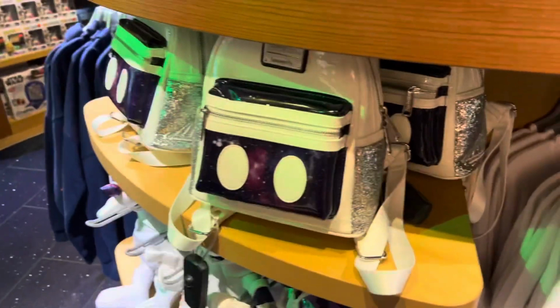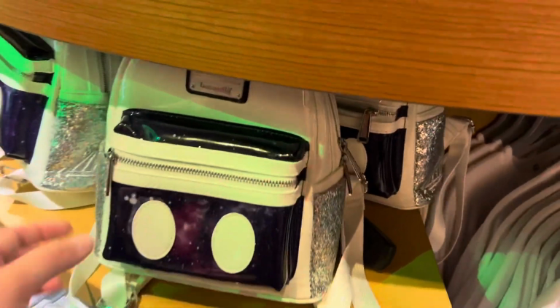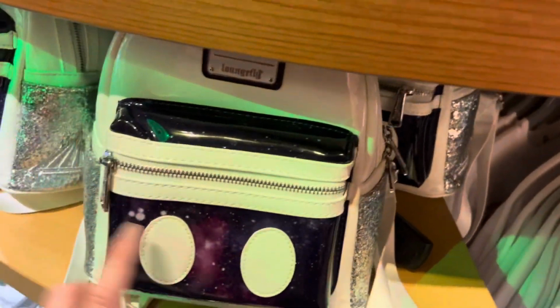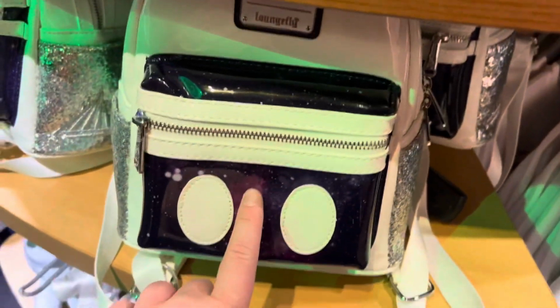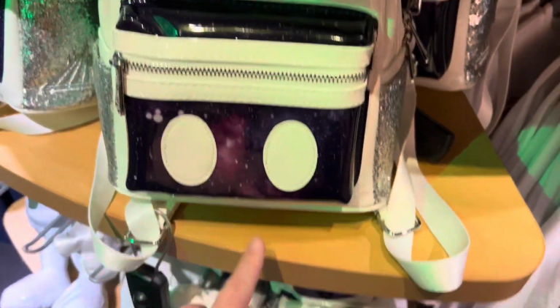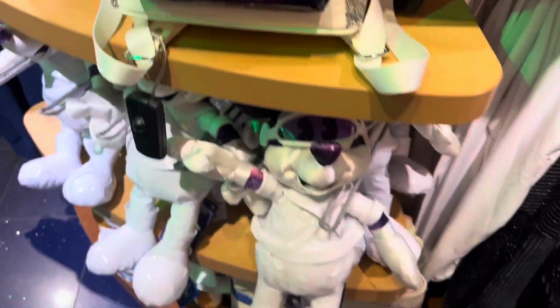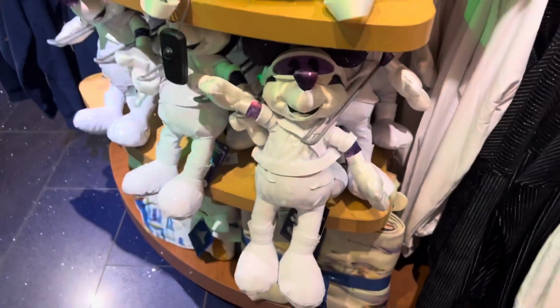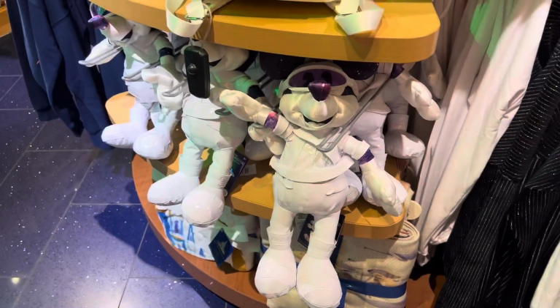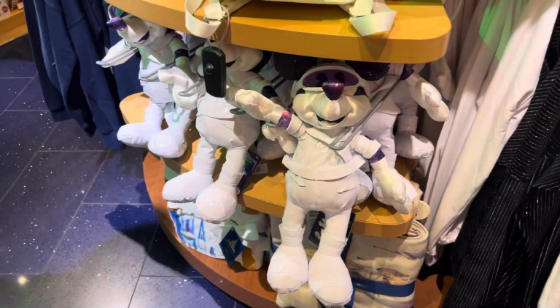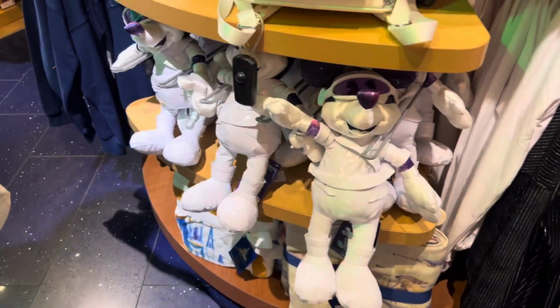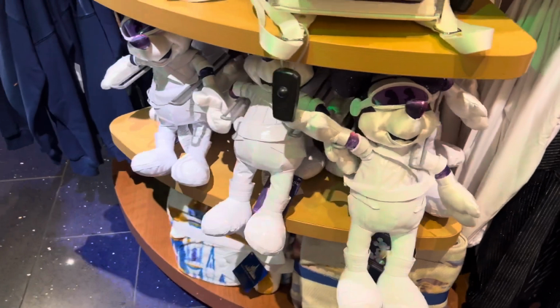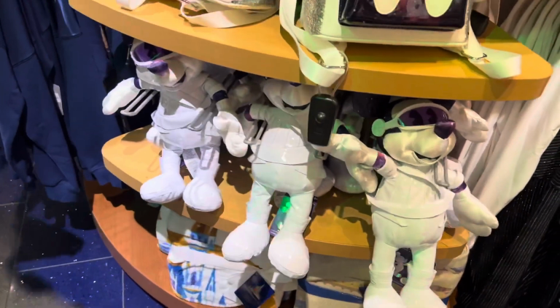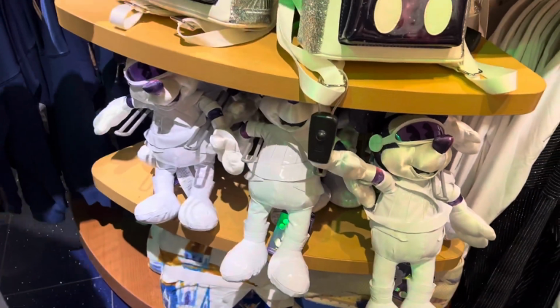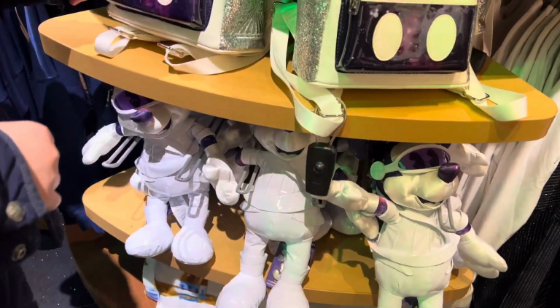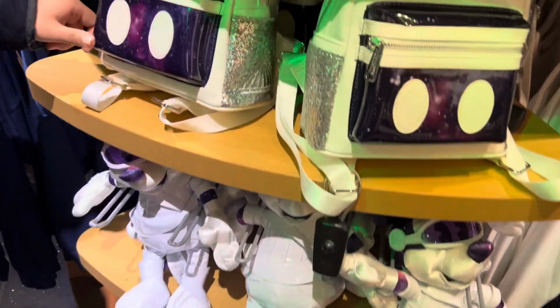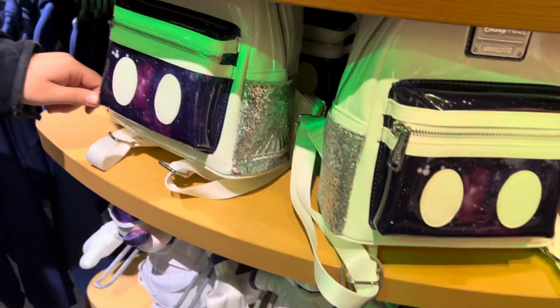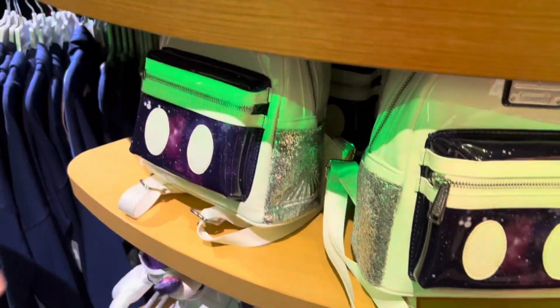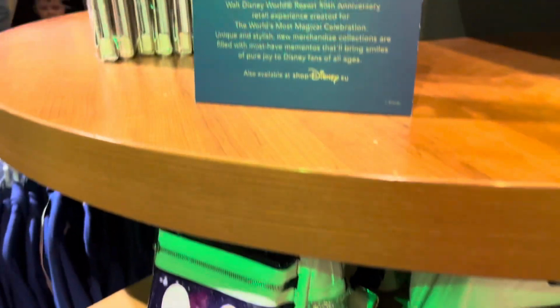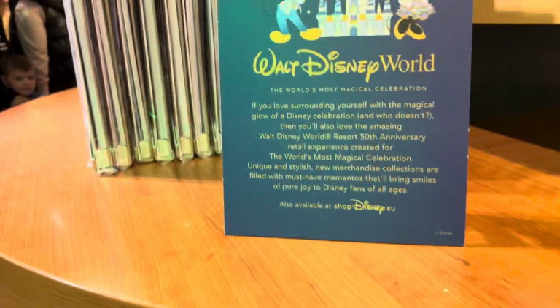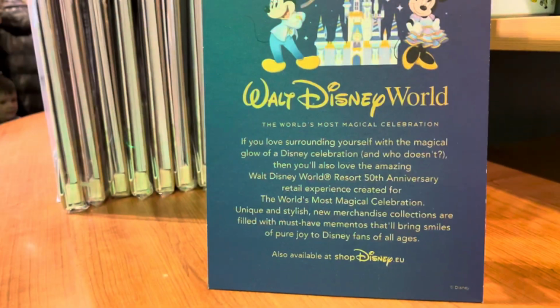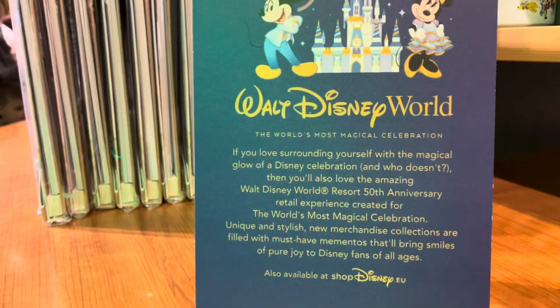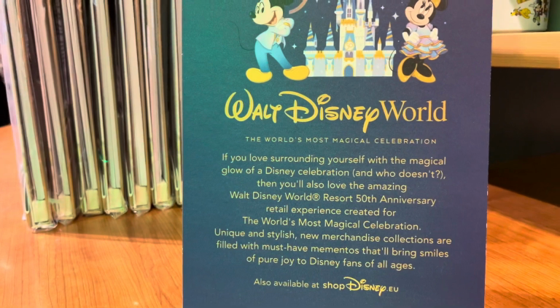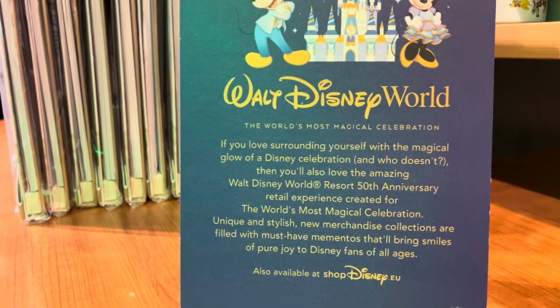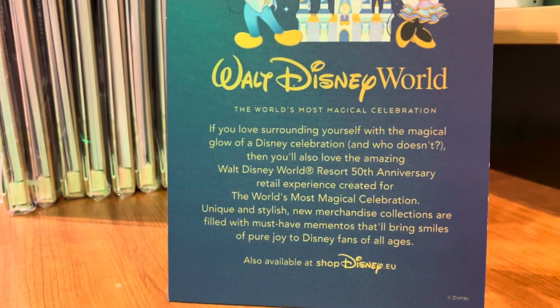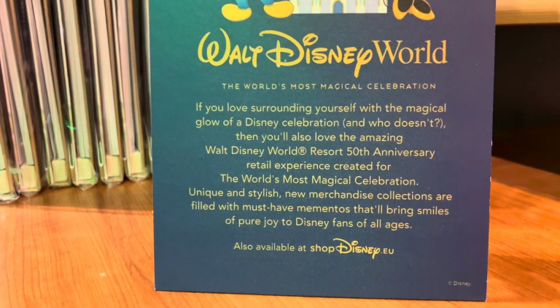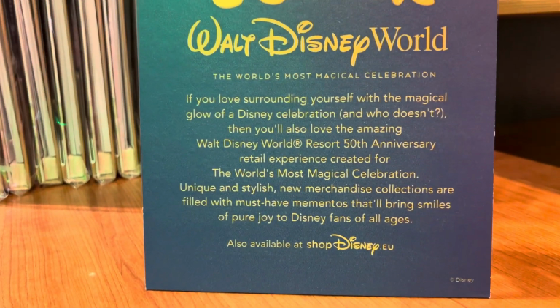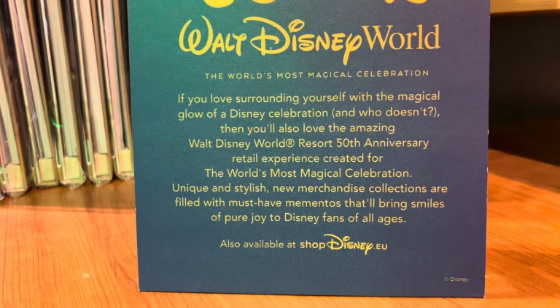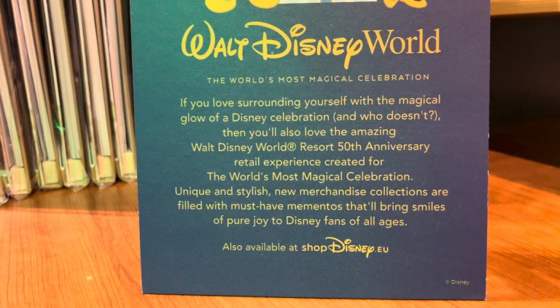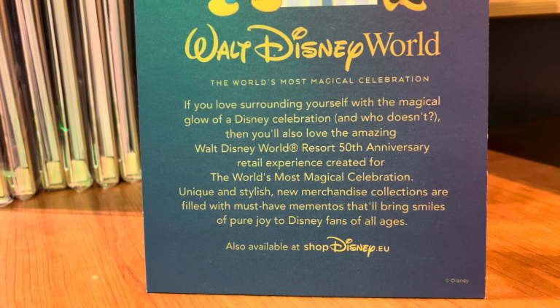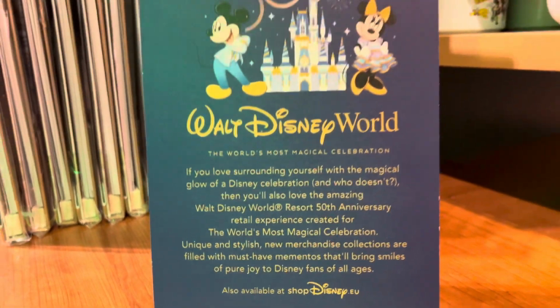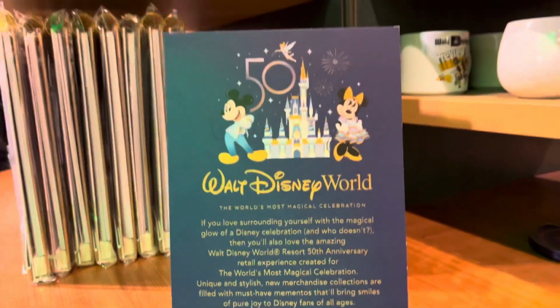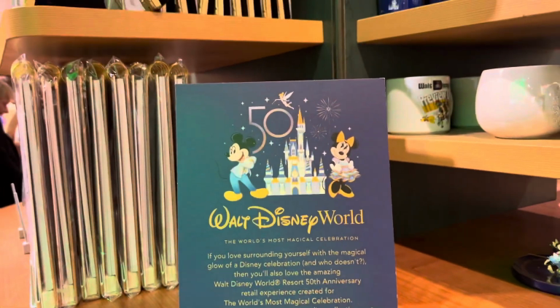That's a nice Launch Flight. Look — Mickey Mouse. That's really nice.